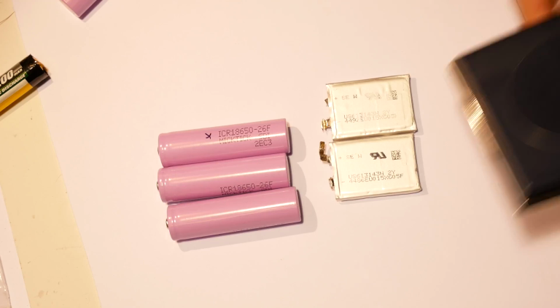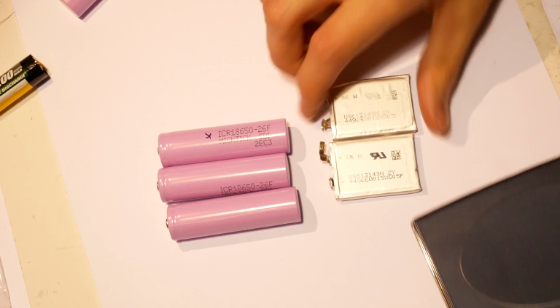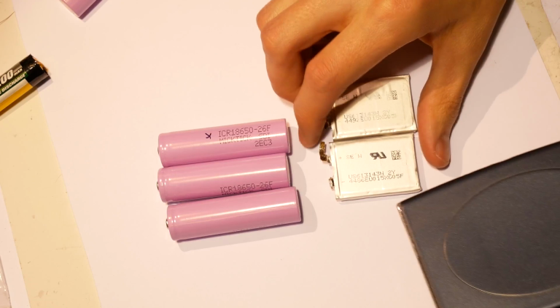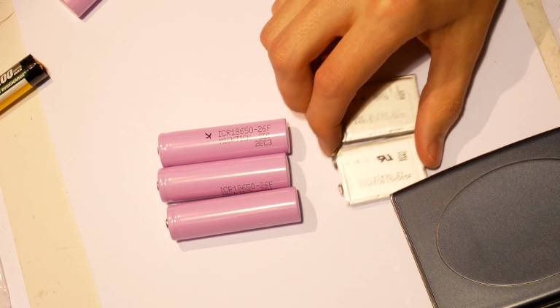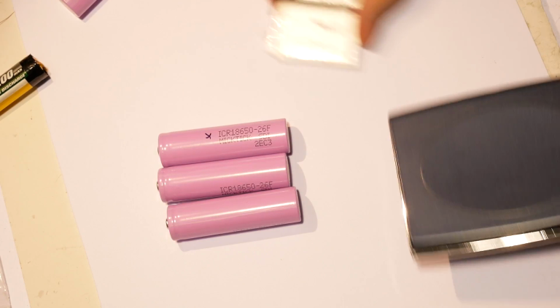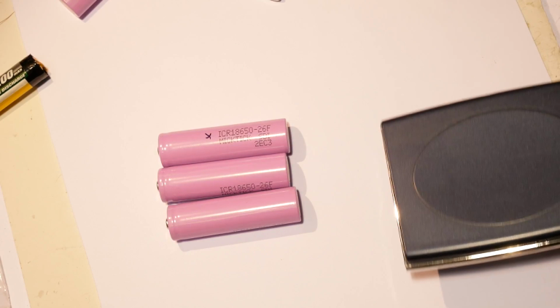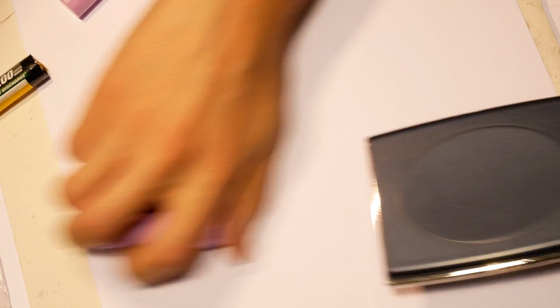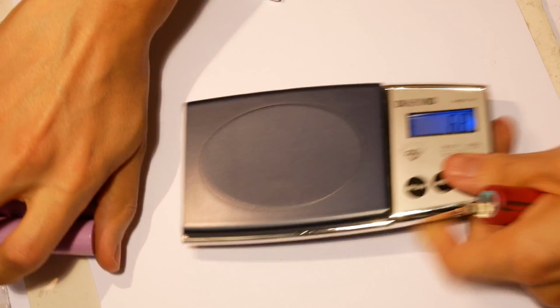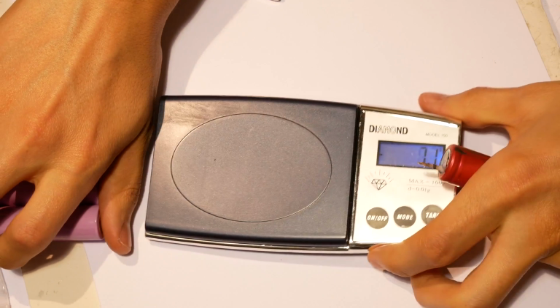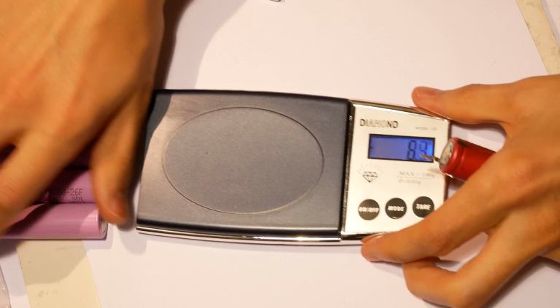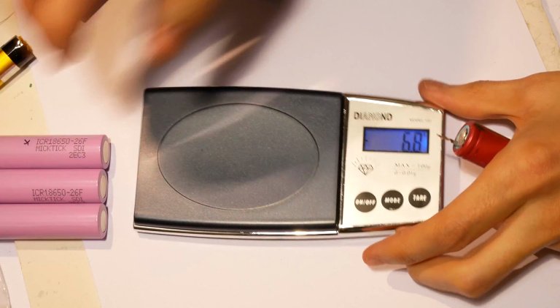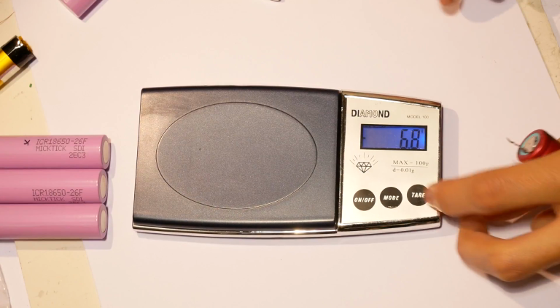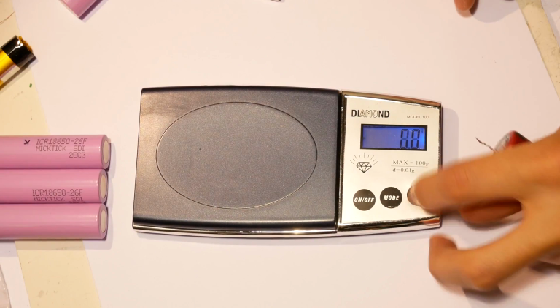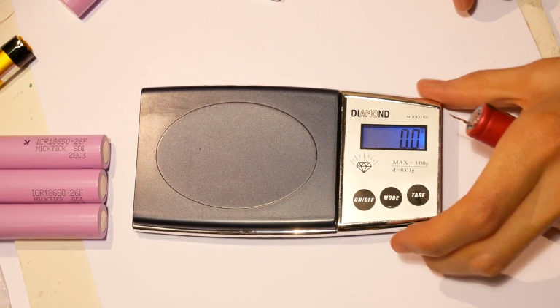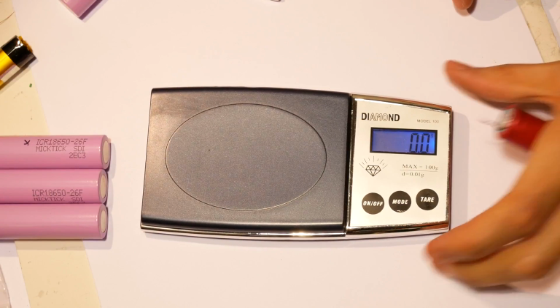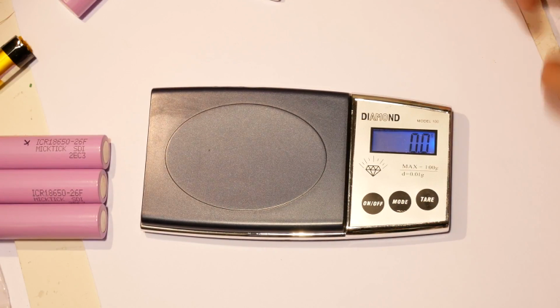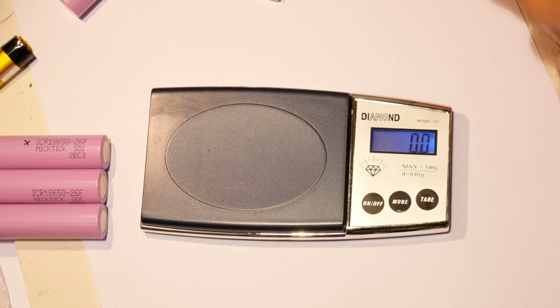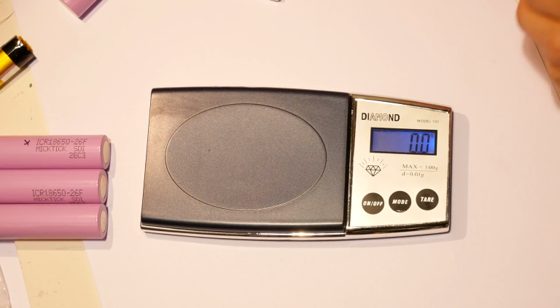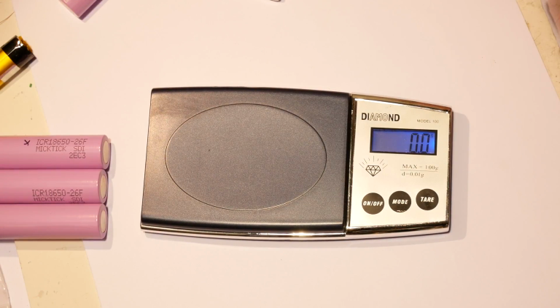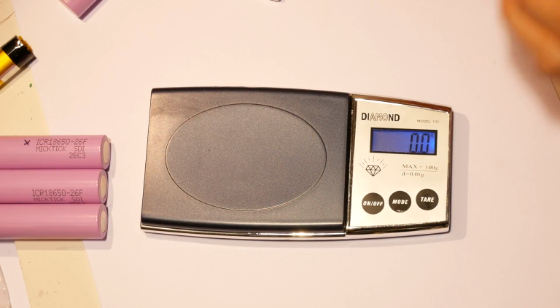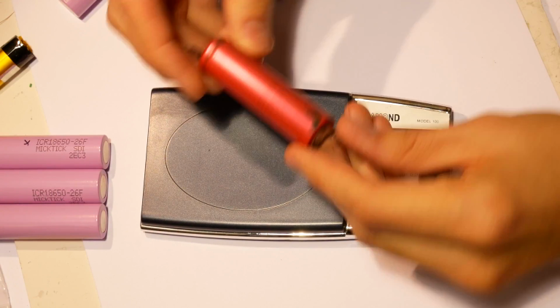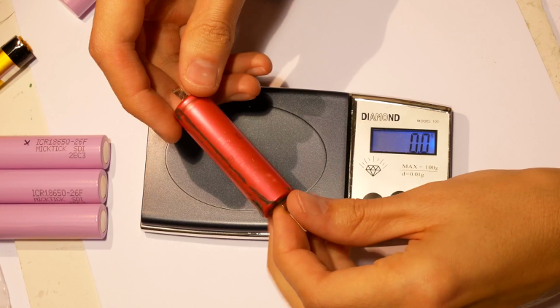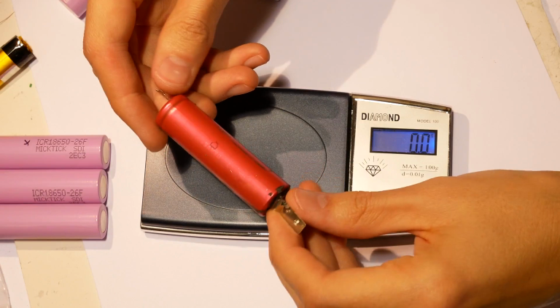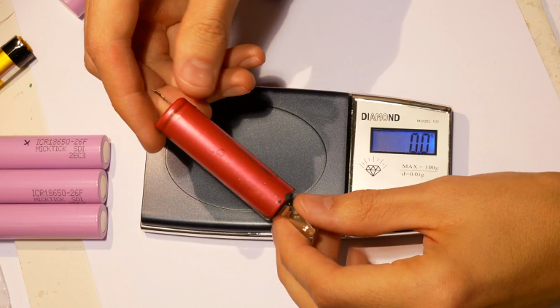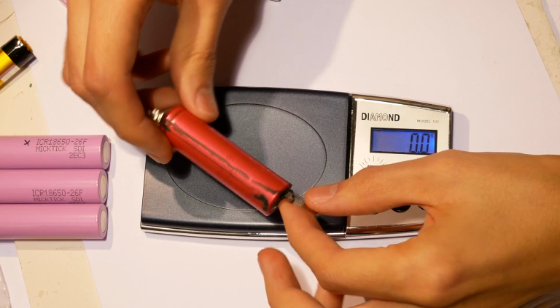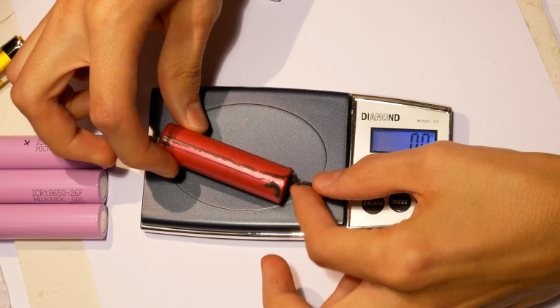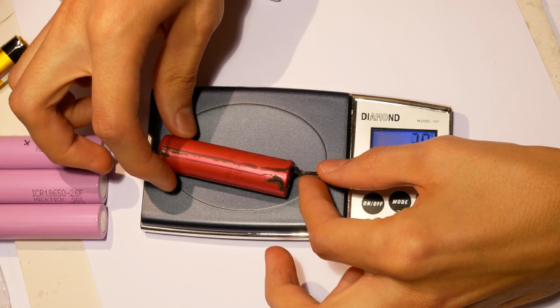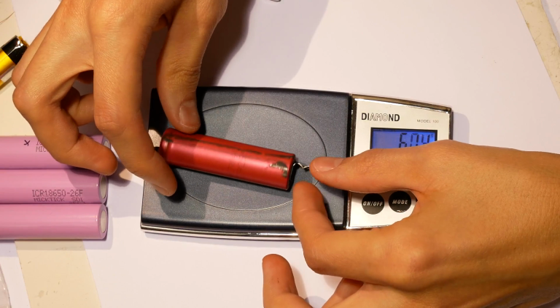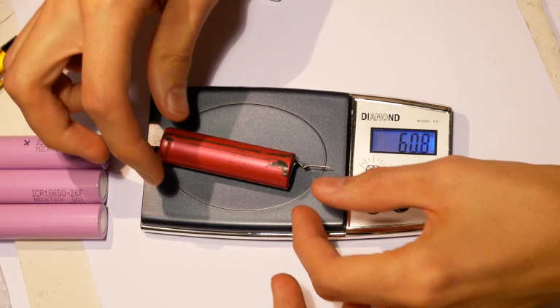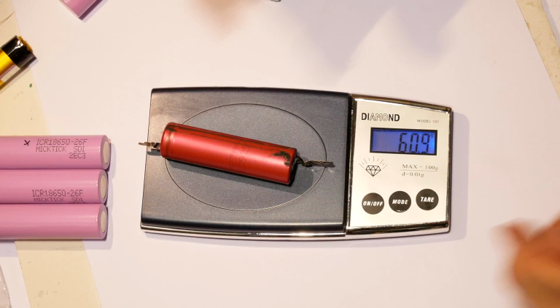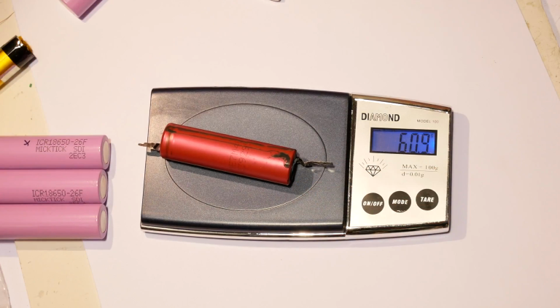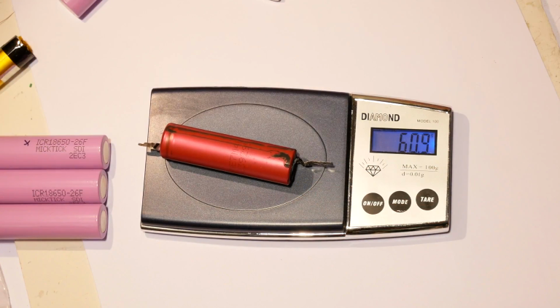I don't know if that's the actual manufacturer or if the manufacturer is using someone else's trademark. When my order arrived, my first impression was that the package was really light, so the first test we'll do is with the weight scale. We'll start with a genuine 18650 battery salvaged from a laptop. It weighs 60 grams.